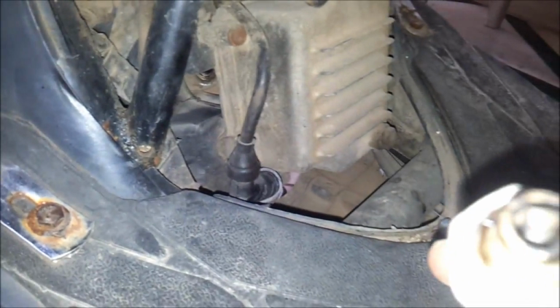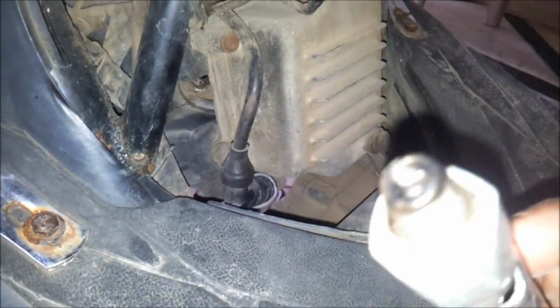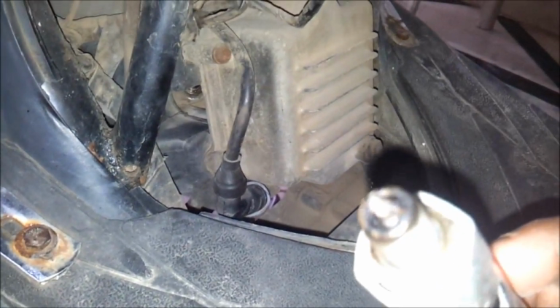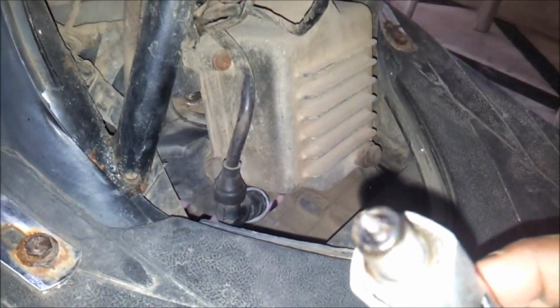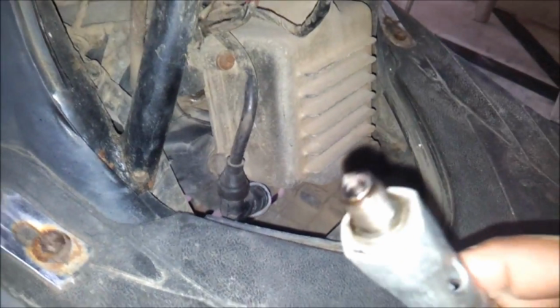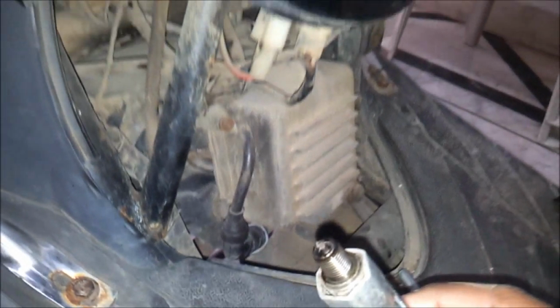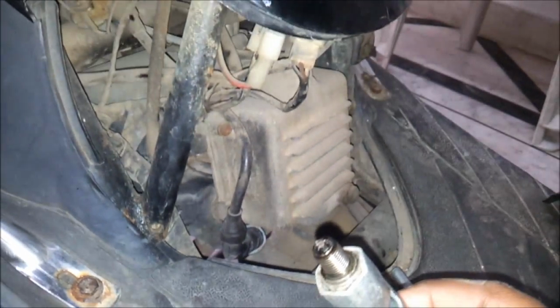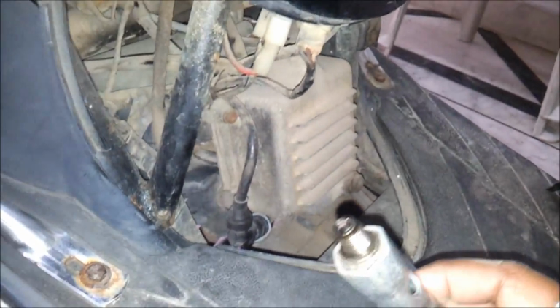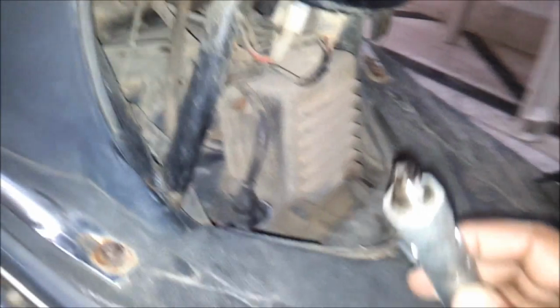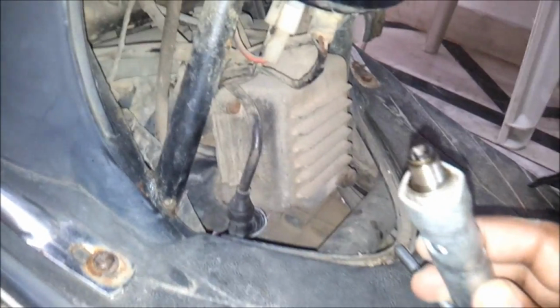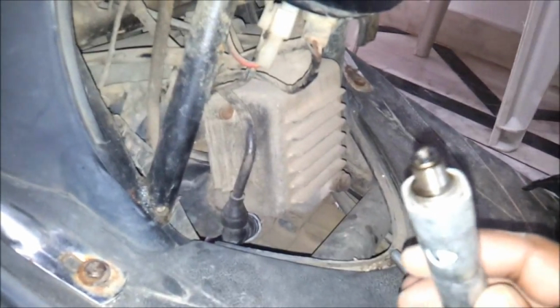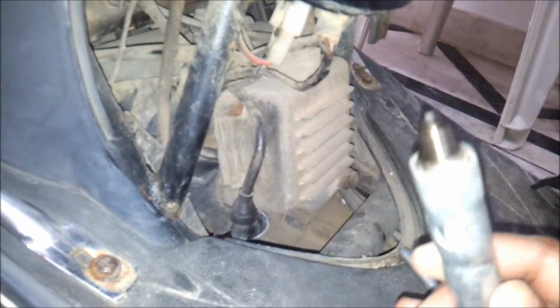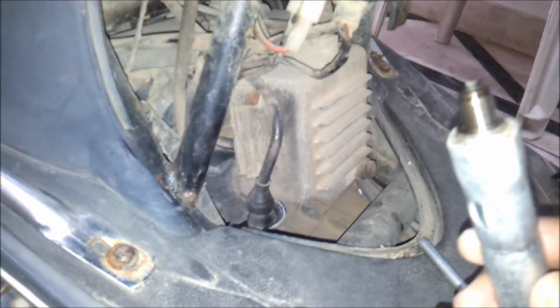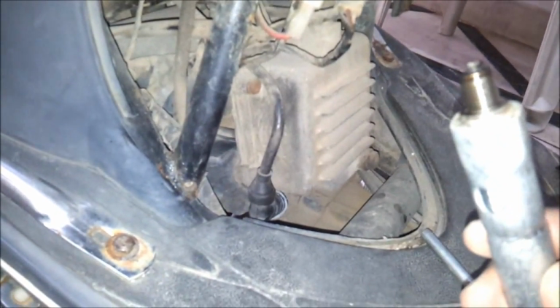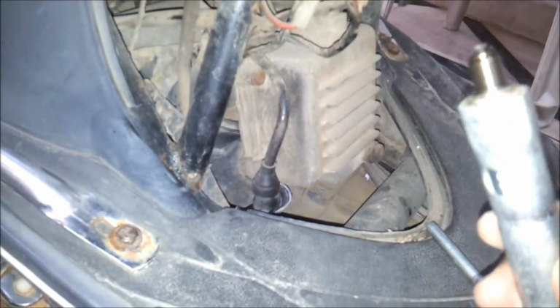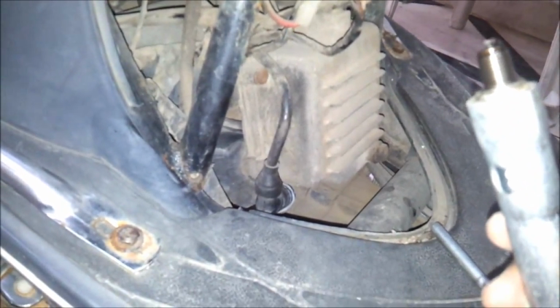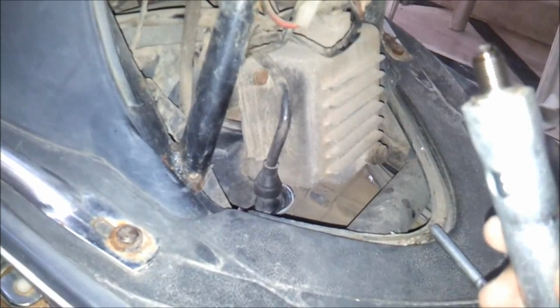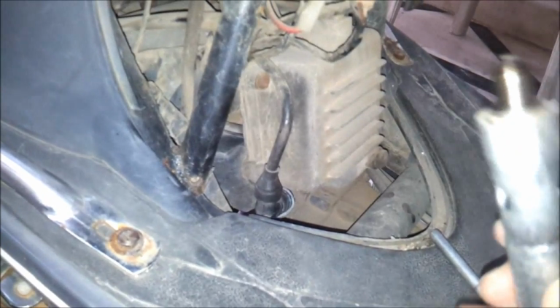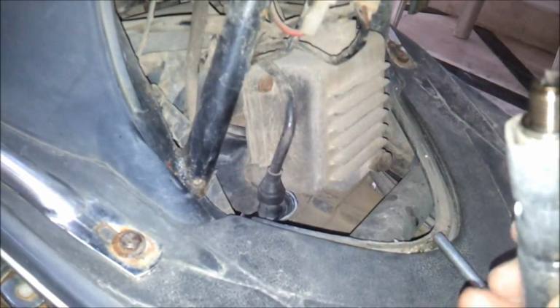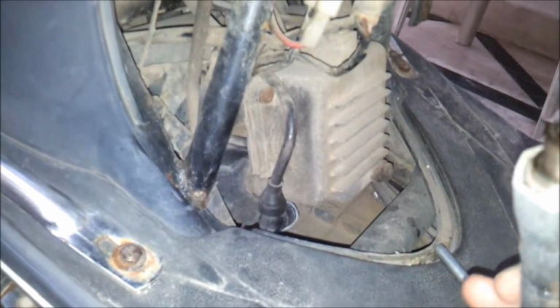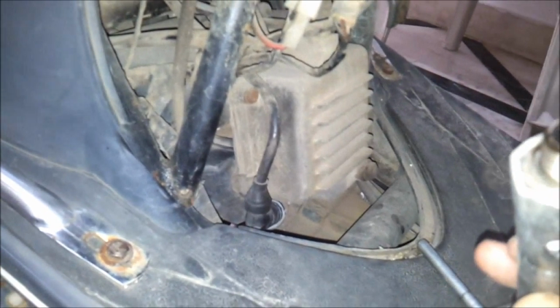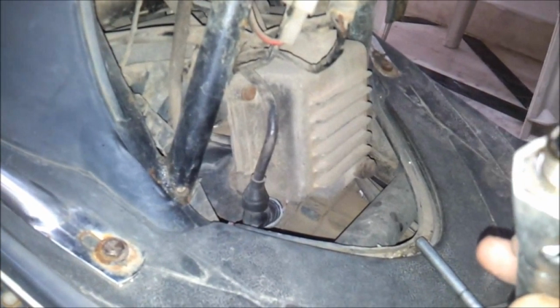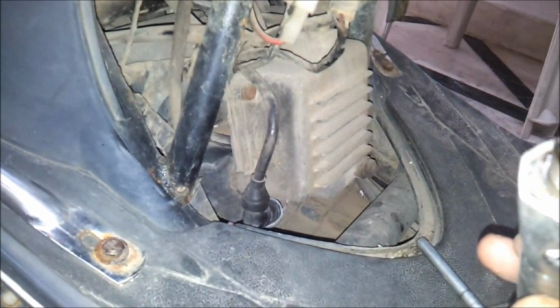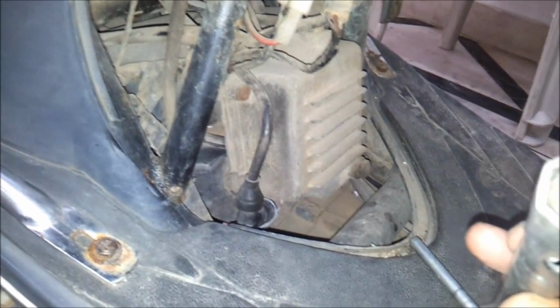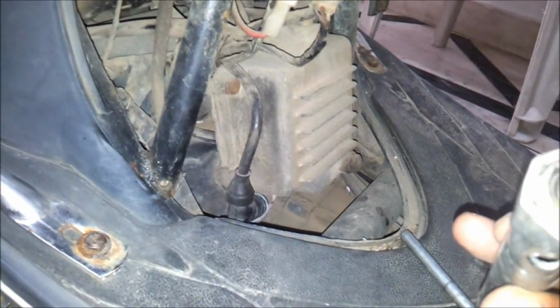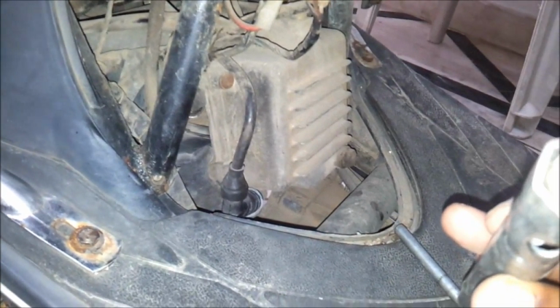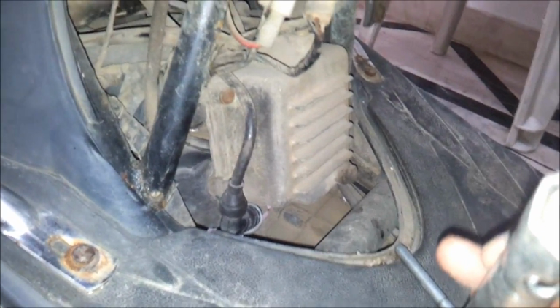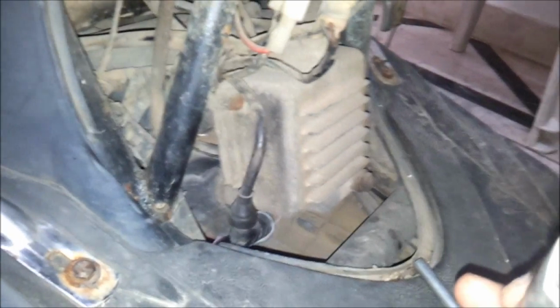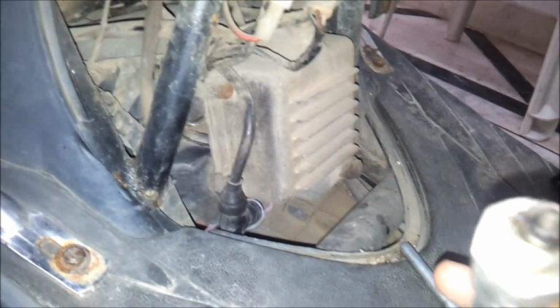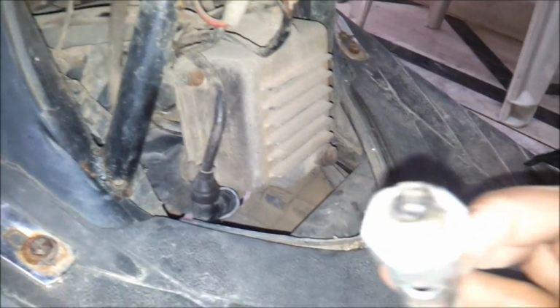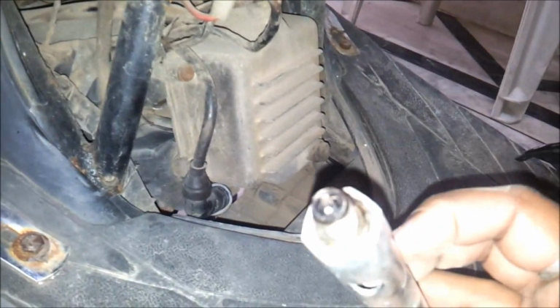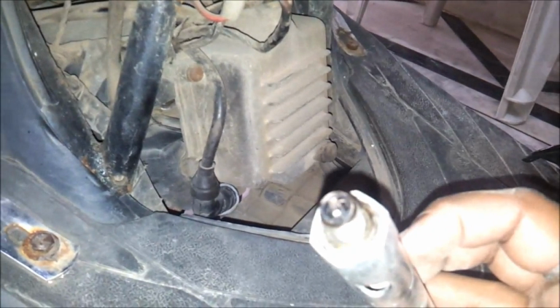You can clean your spark plug, adjust the gap, and then fix it back.